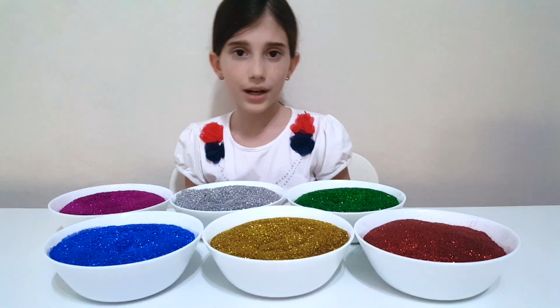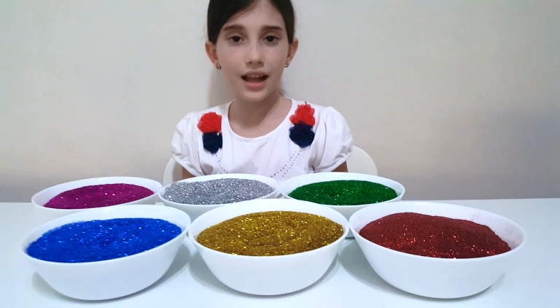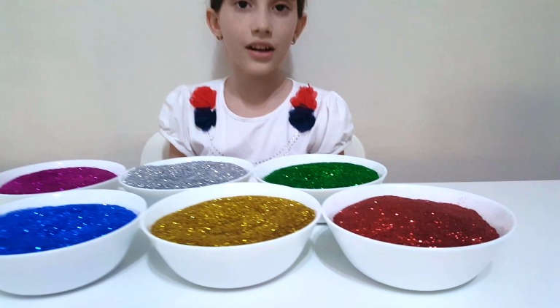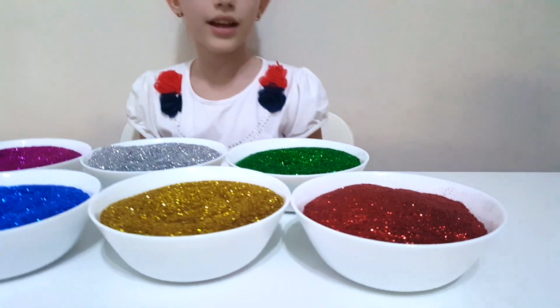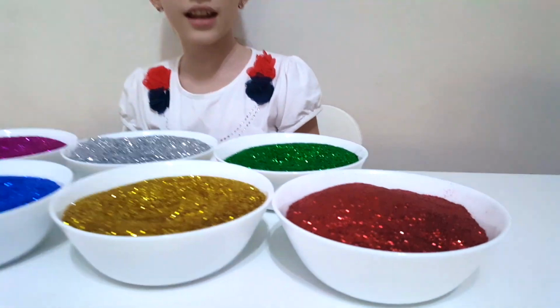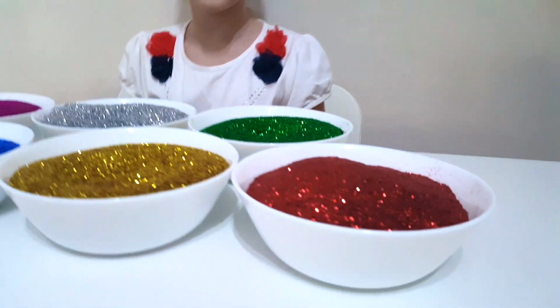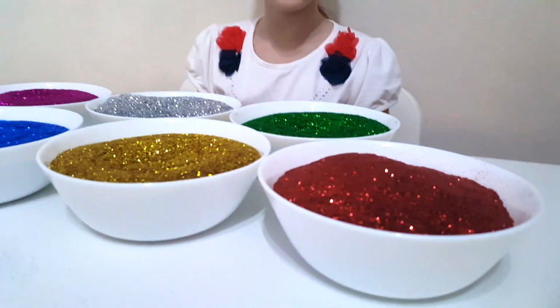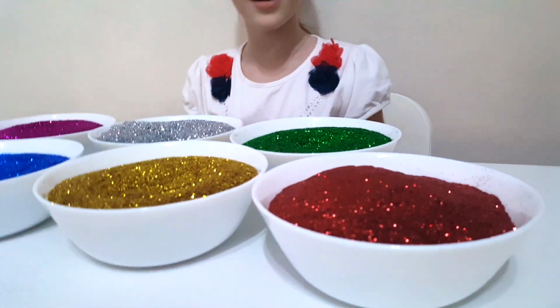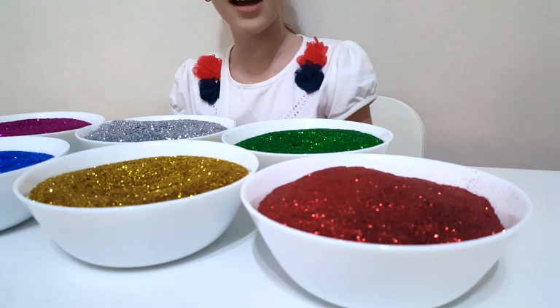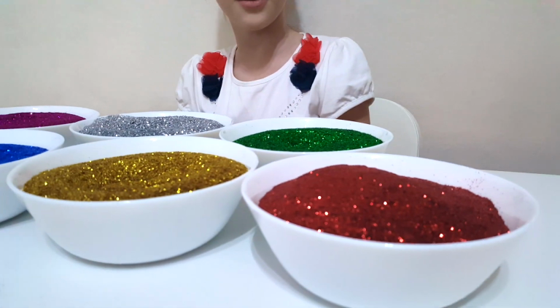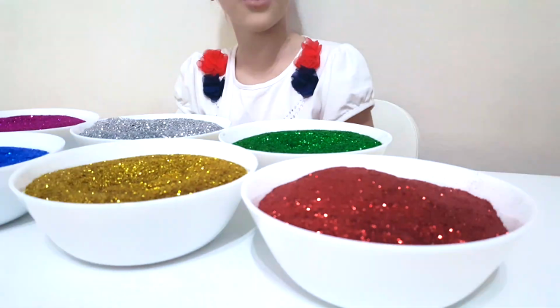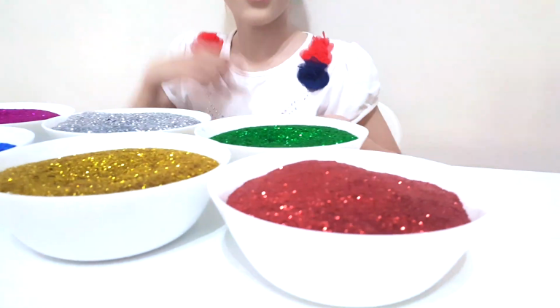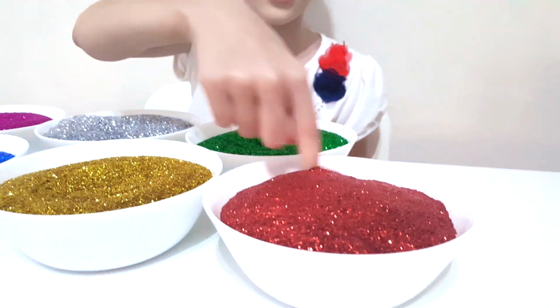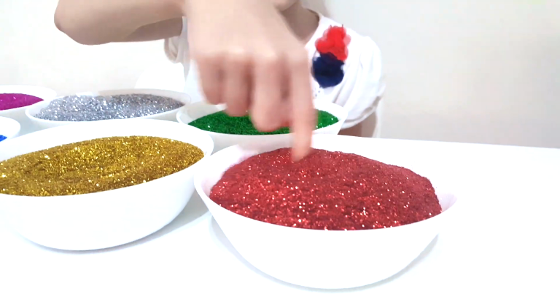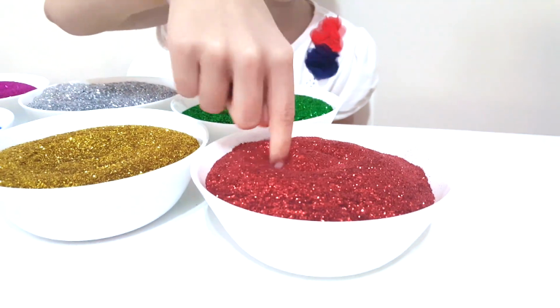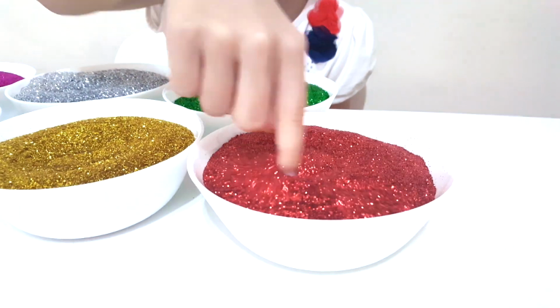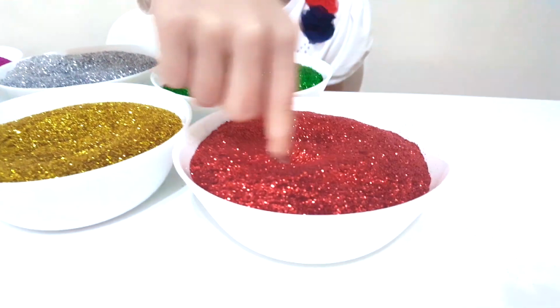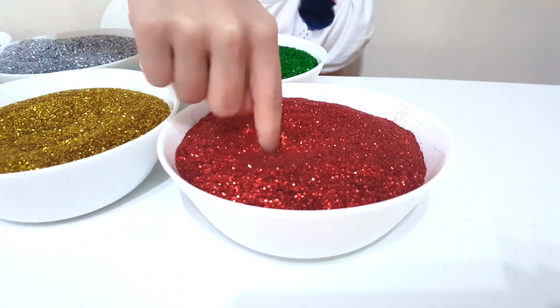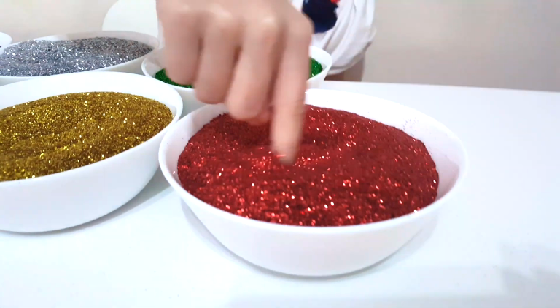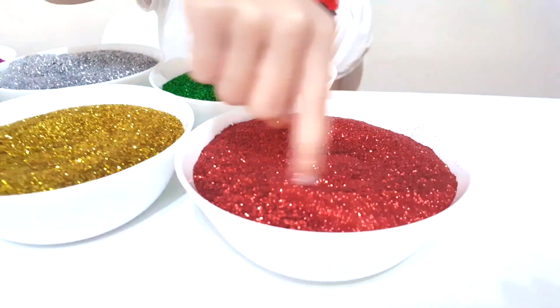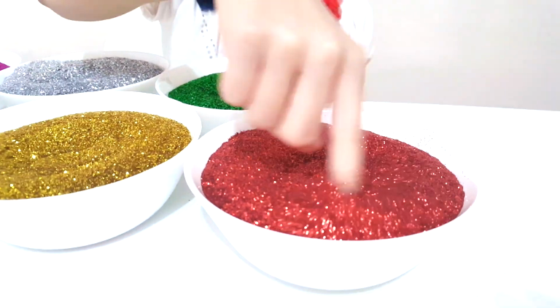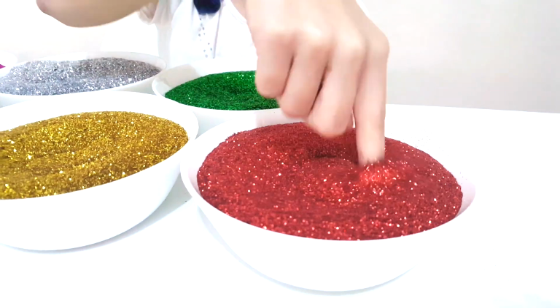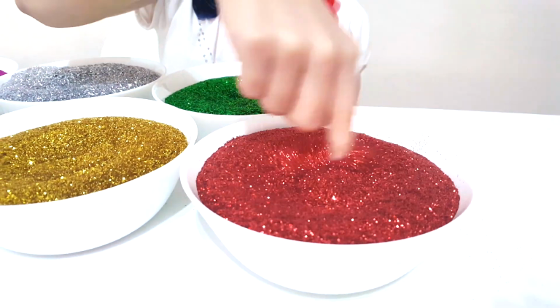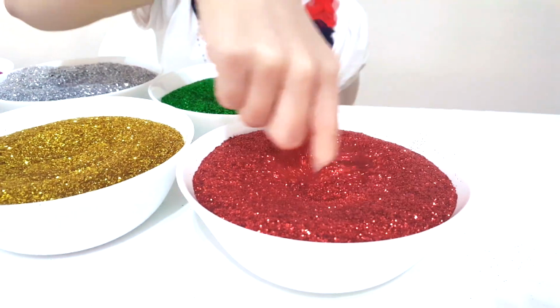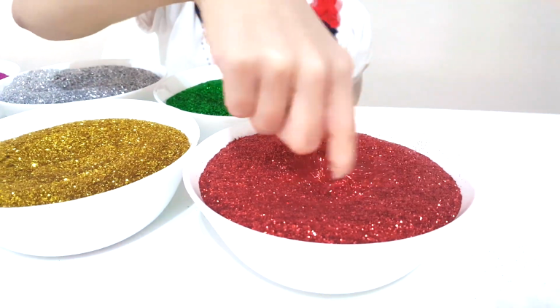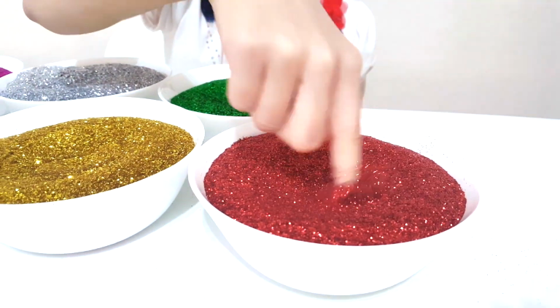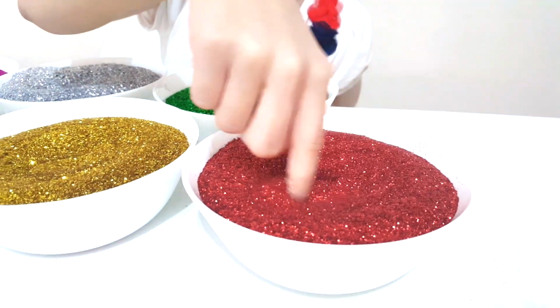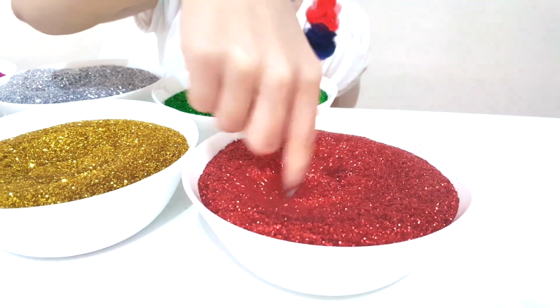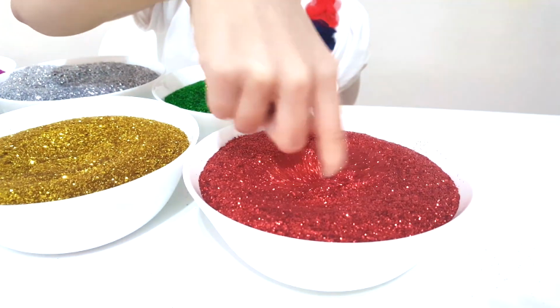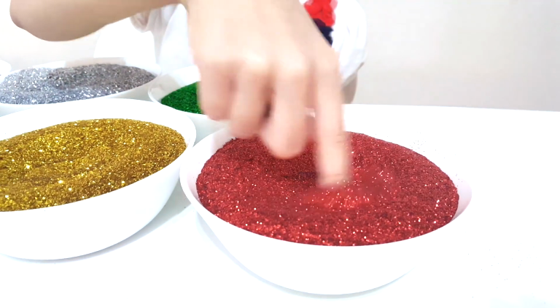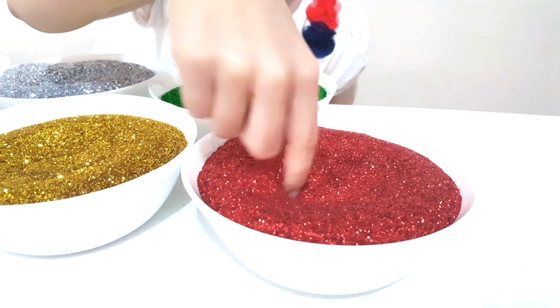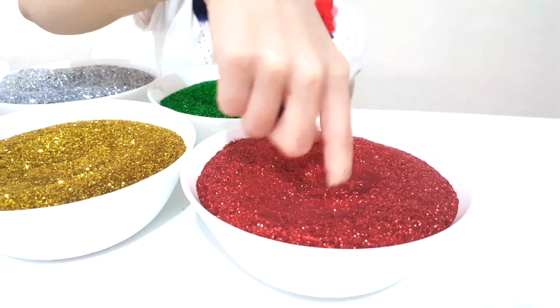Red color, red color, where are you? Here I am, here I am, how do you do? Red glitter, red glitter.